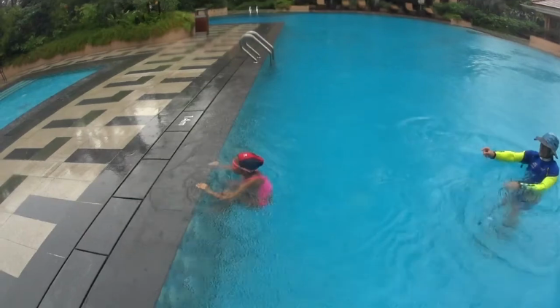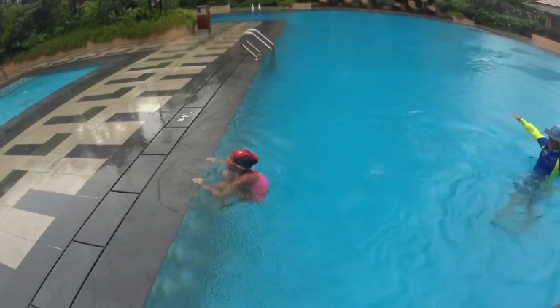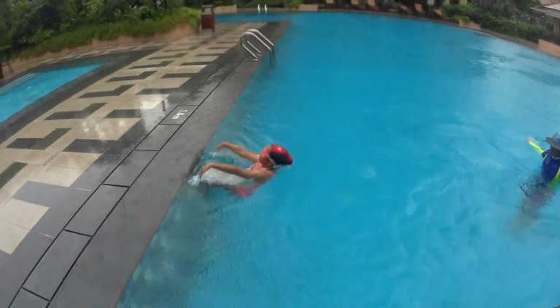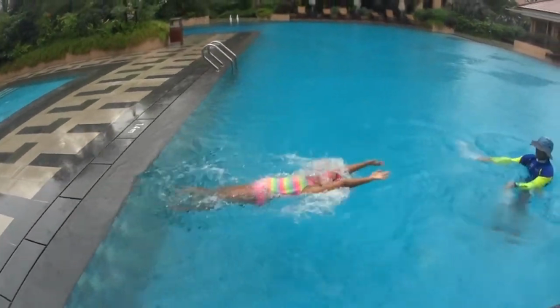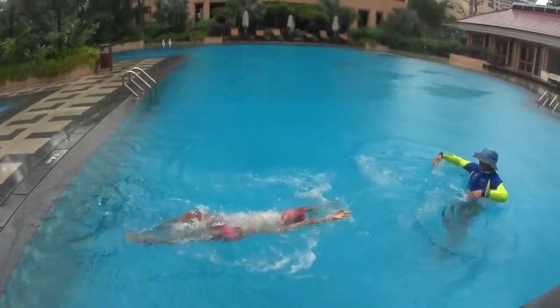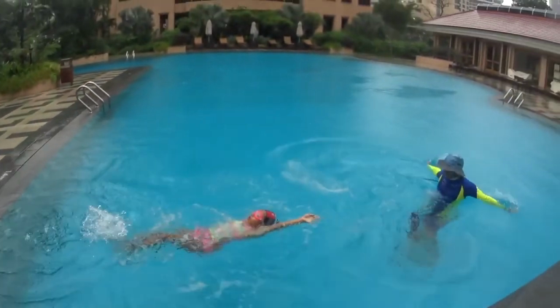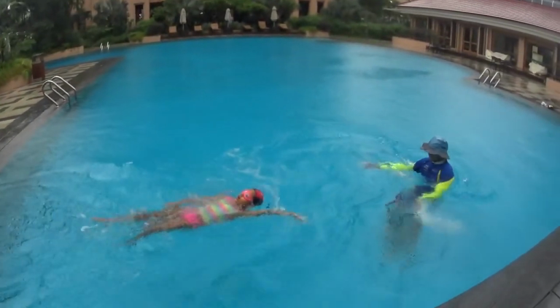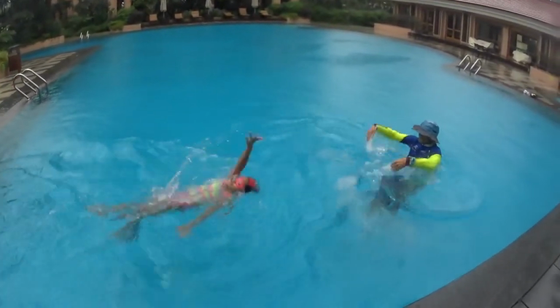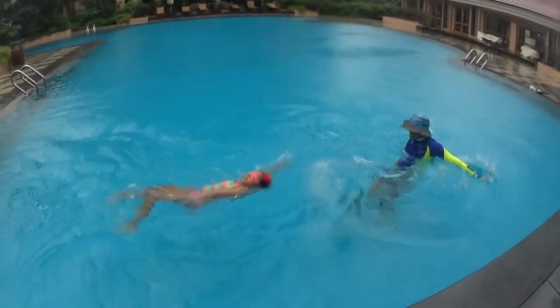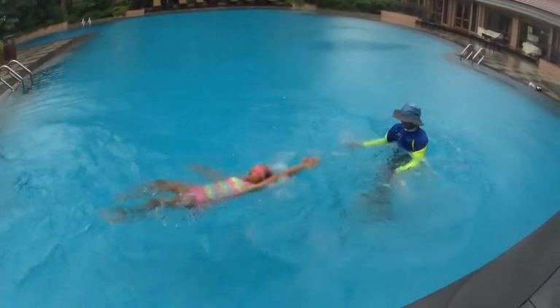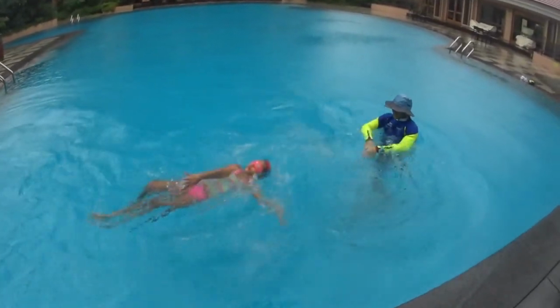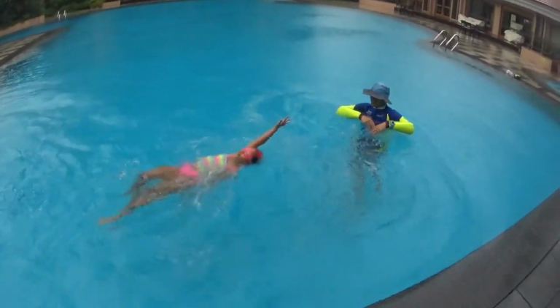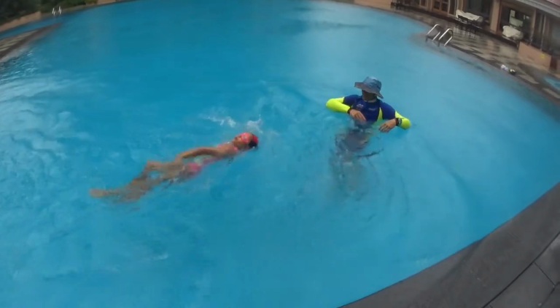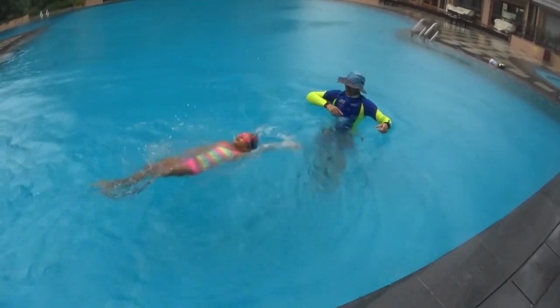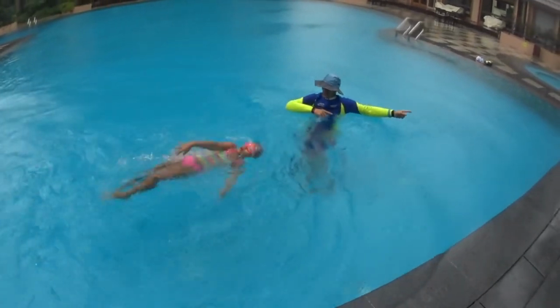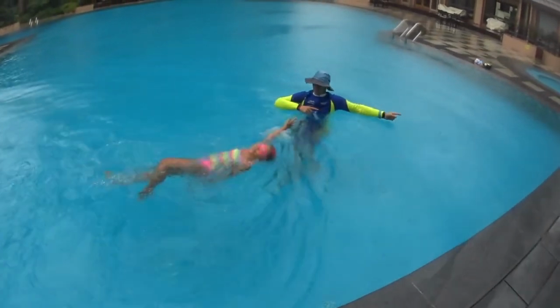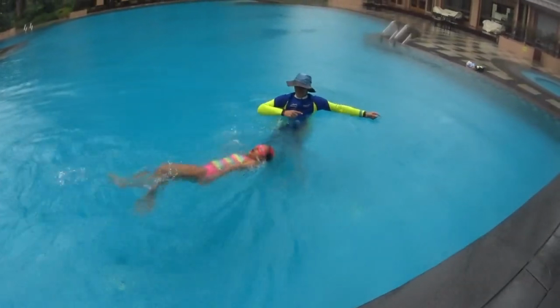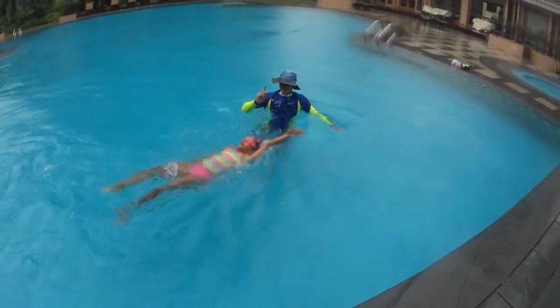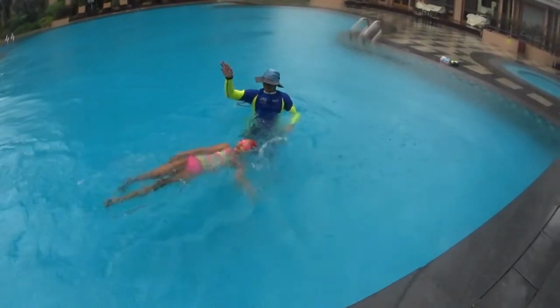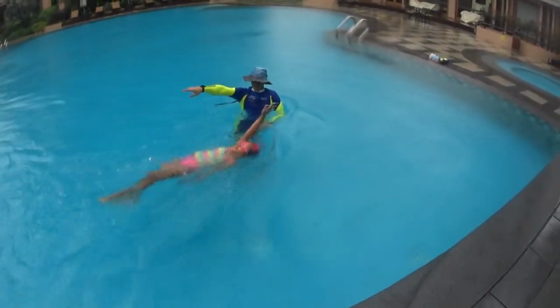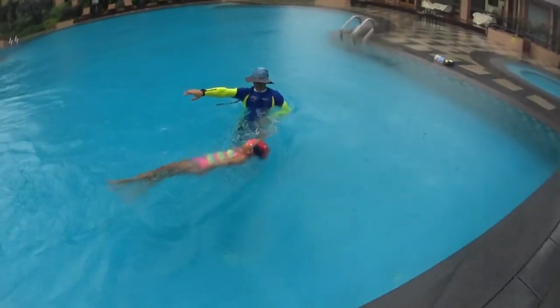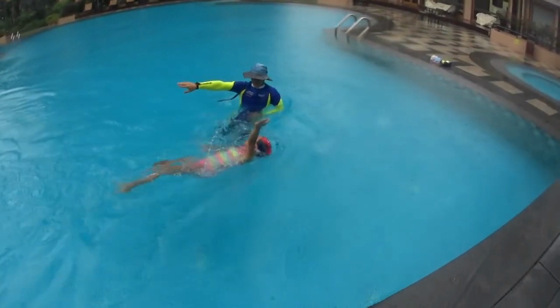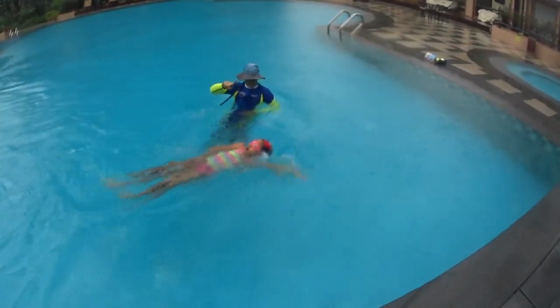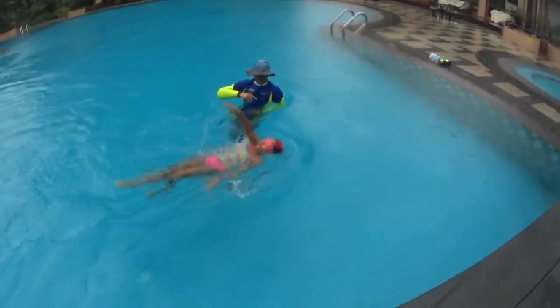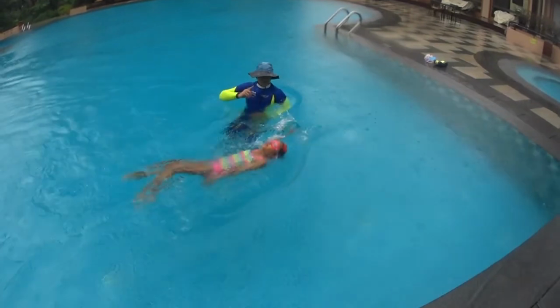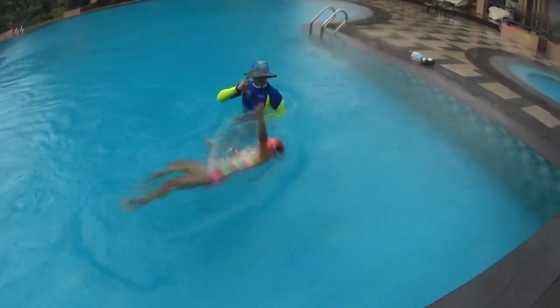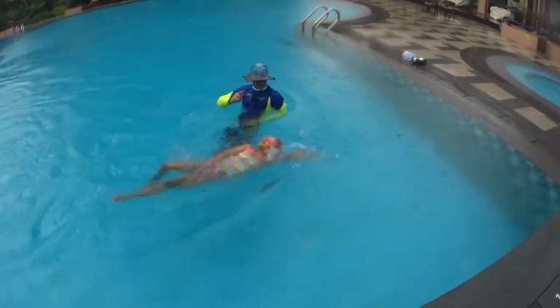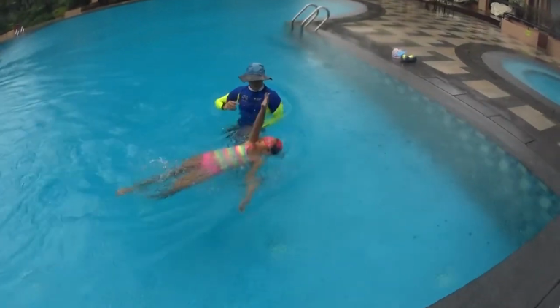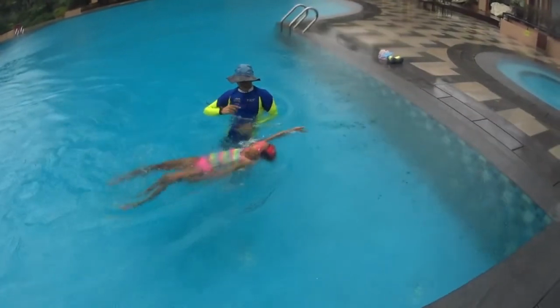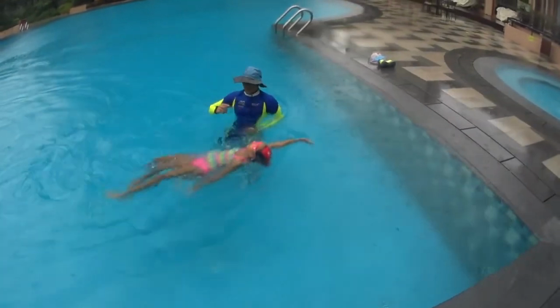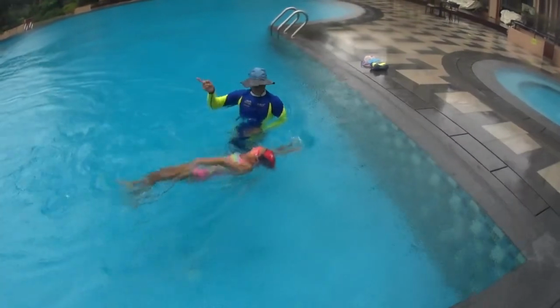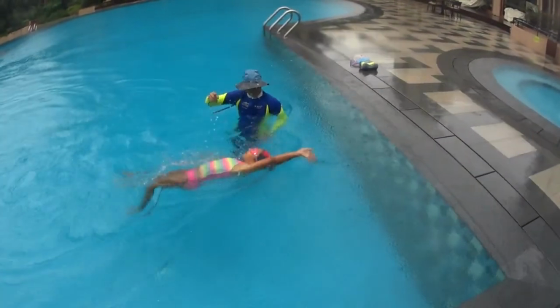Push on the wall with your feet and start to swim on your back. Relax and do big strokes with your hands. Roll your shoulders and straighten your arms far away to the sky, and try to reach the water as far as possible behind you.